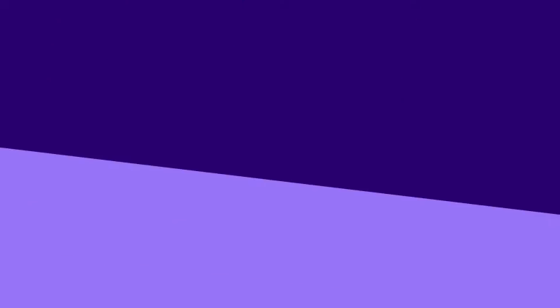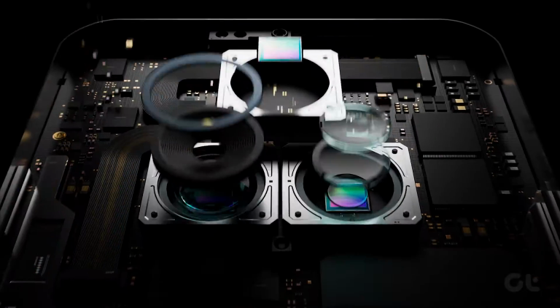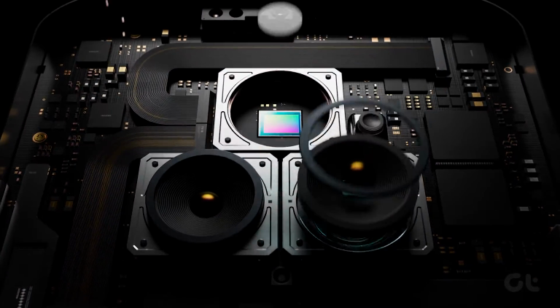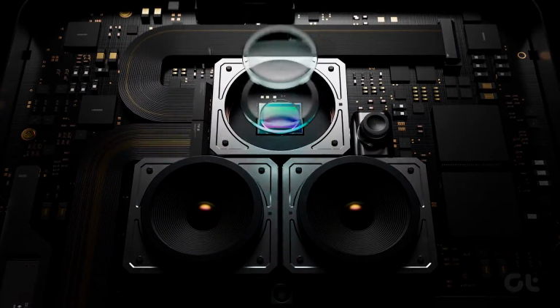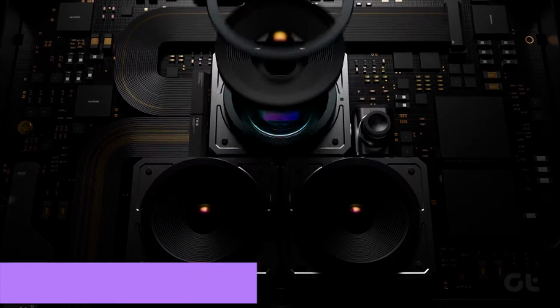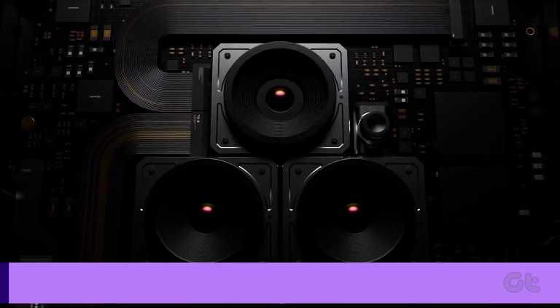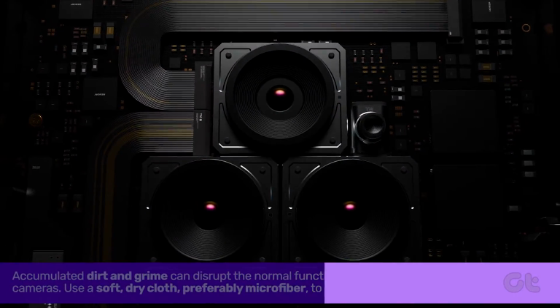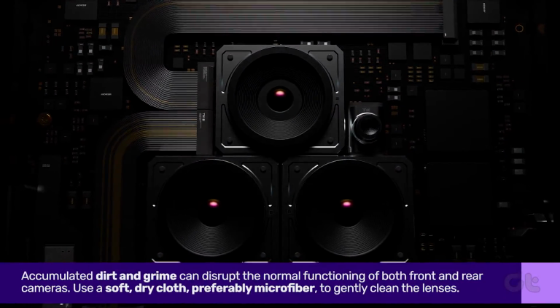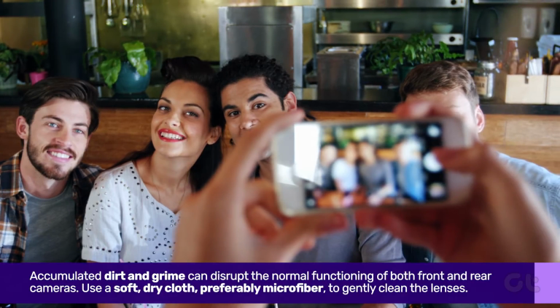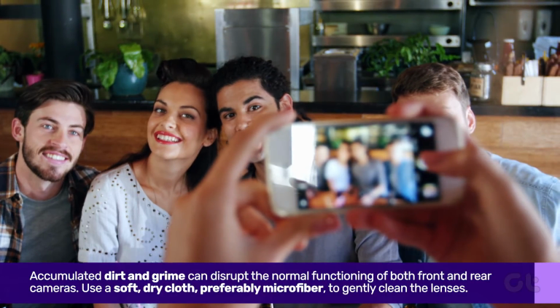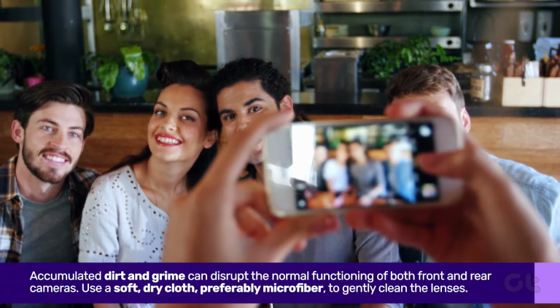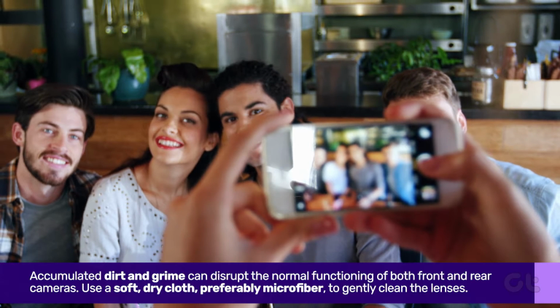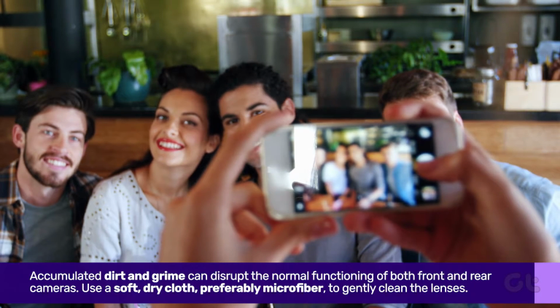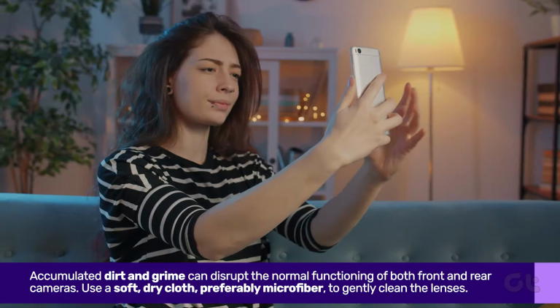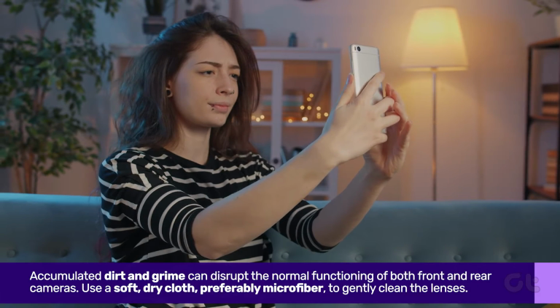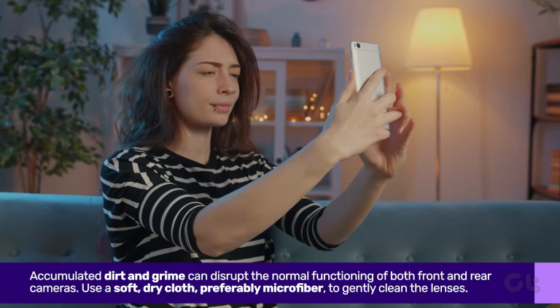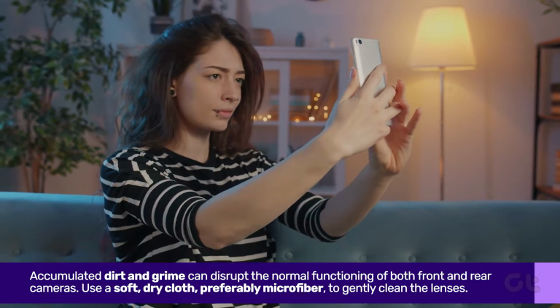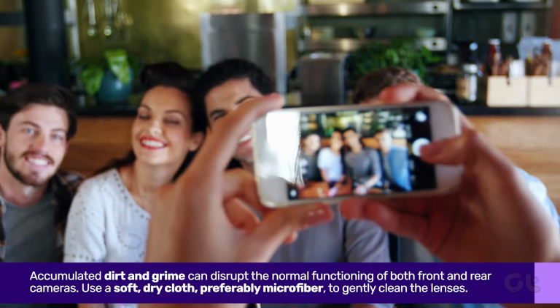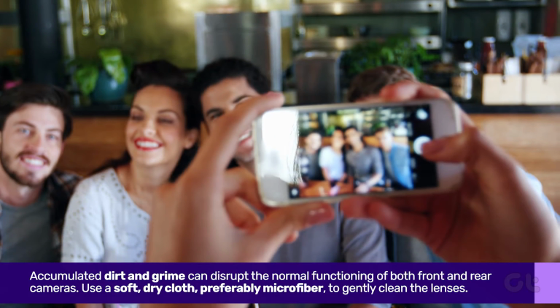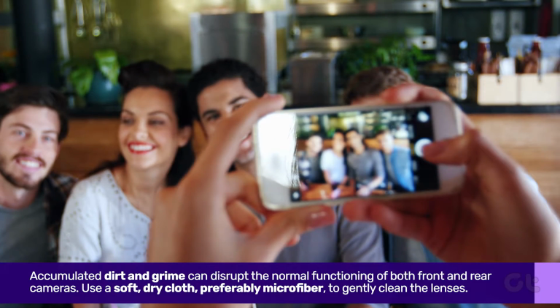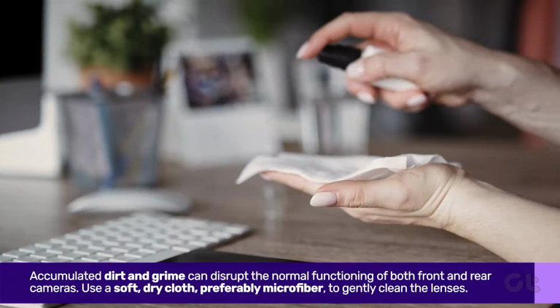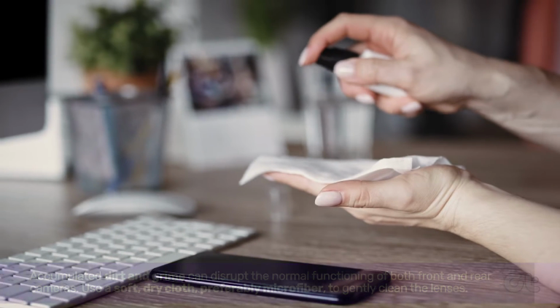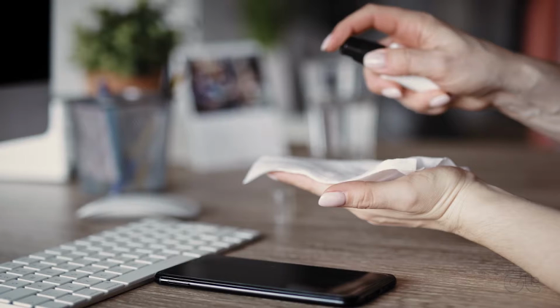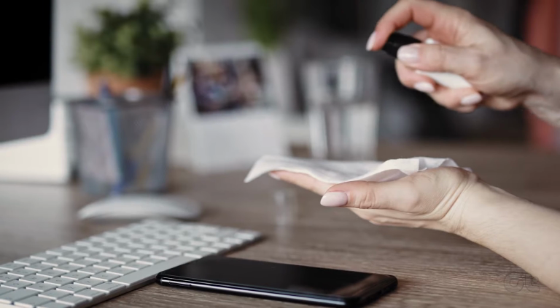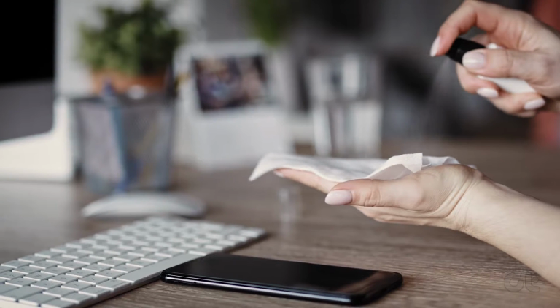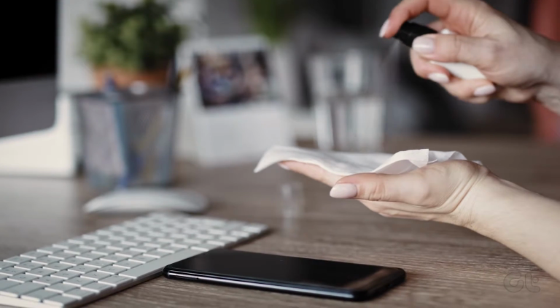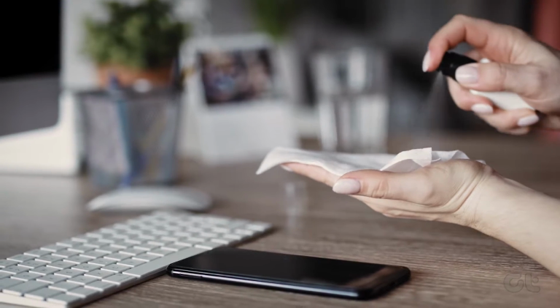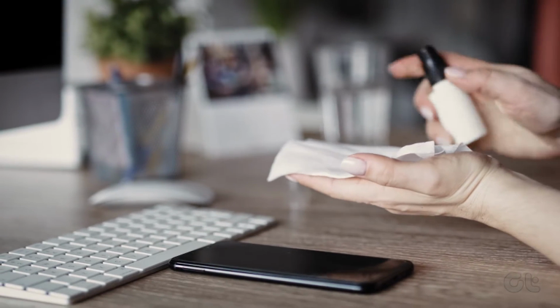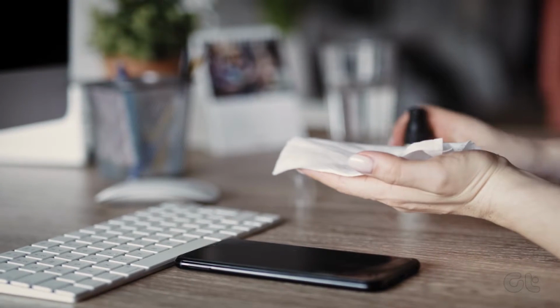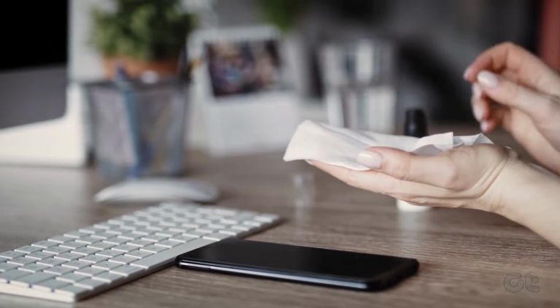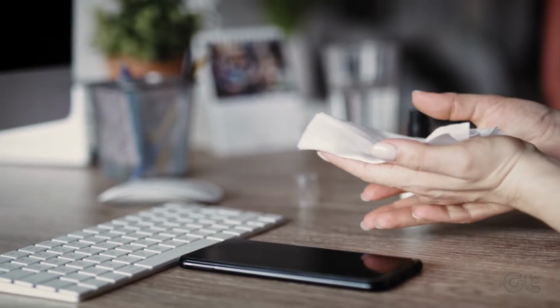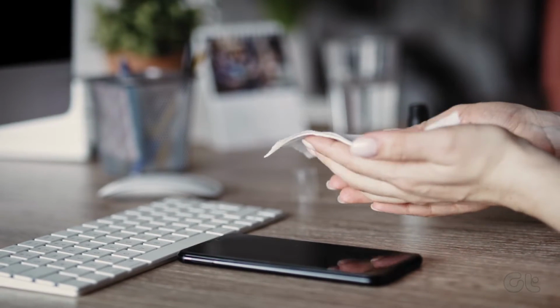Next, ensure to clean your camera lenses. Accumulated dirt and grime can disrupt the normal functioning of both front and rear cameras. Use a soft dry cloth, preferably microfiber, to gently clean the lenses.